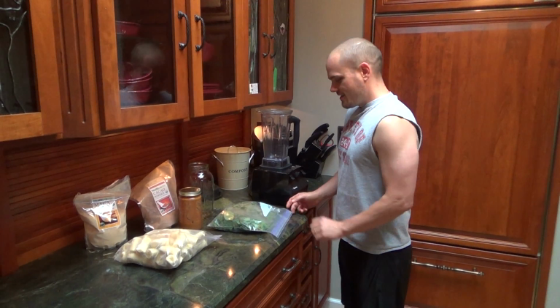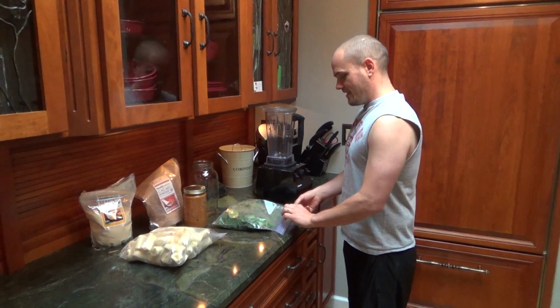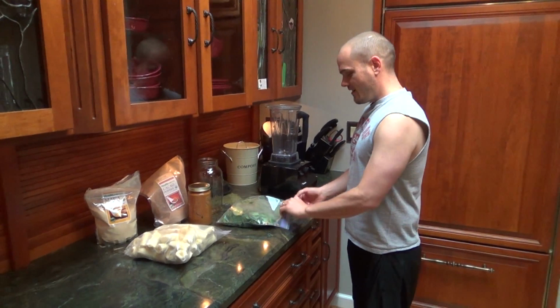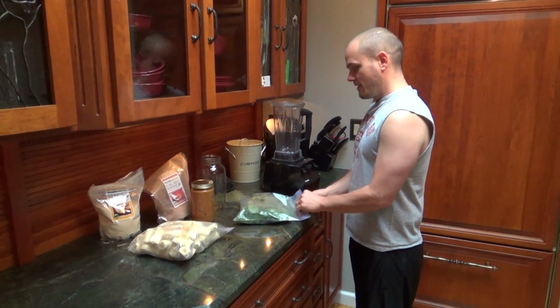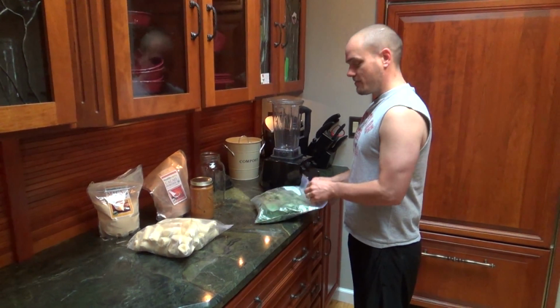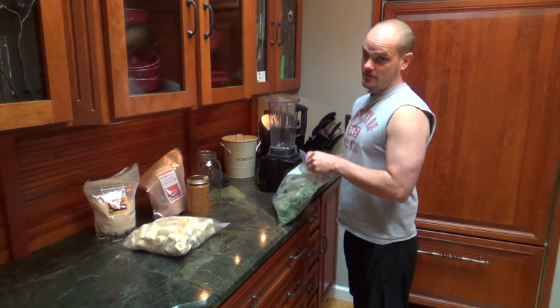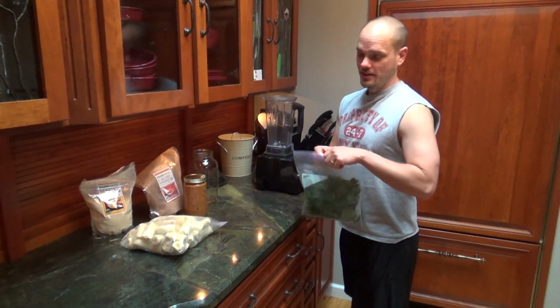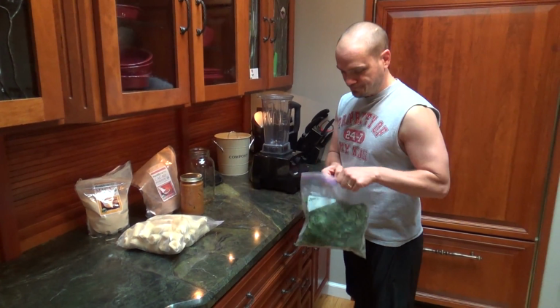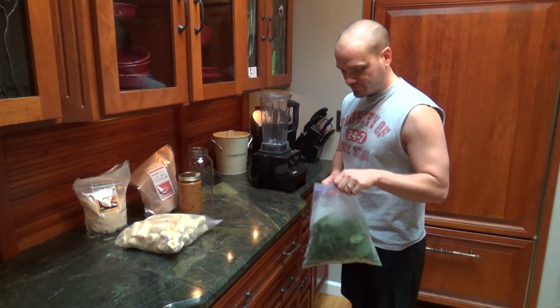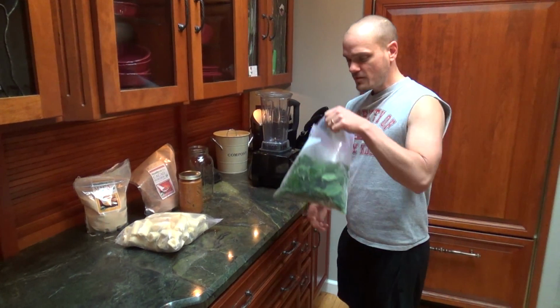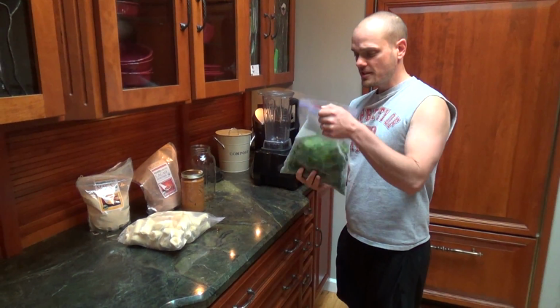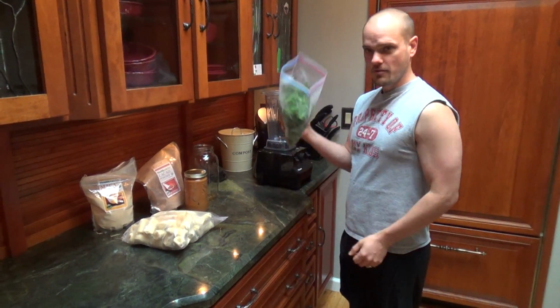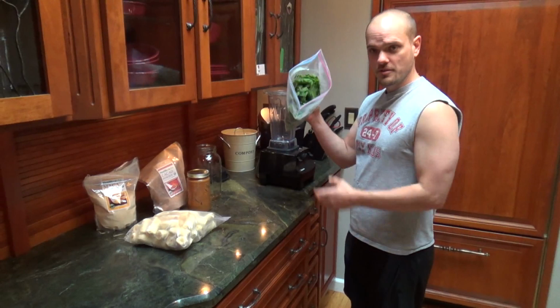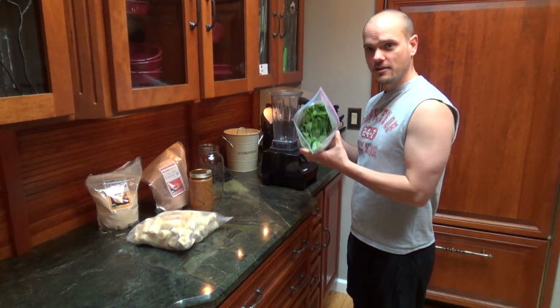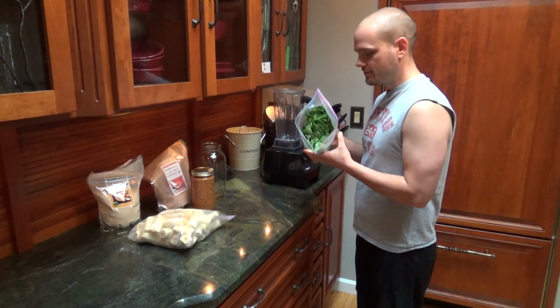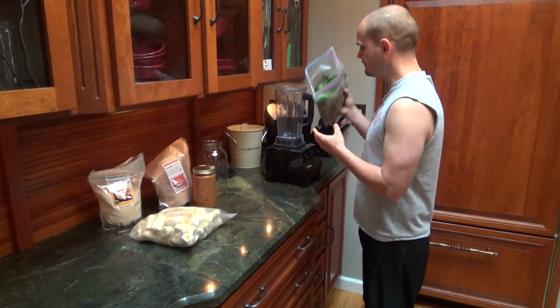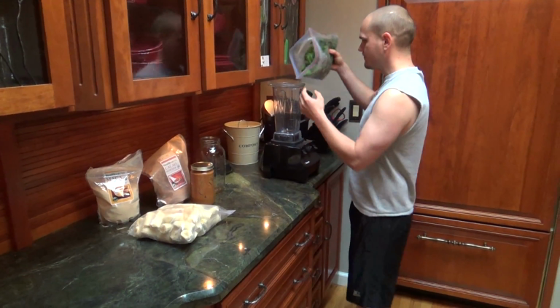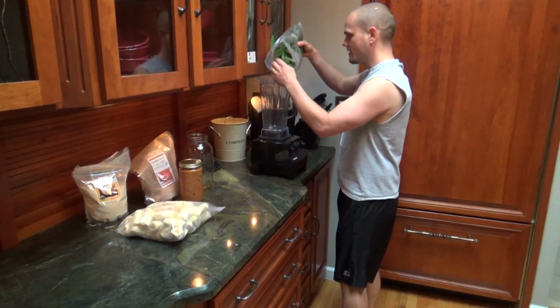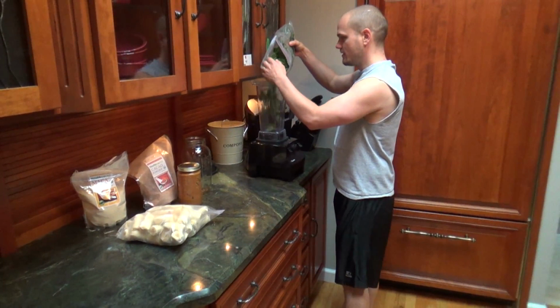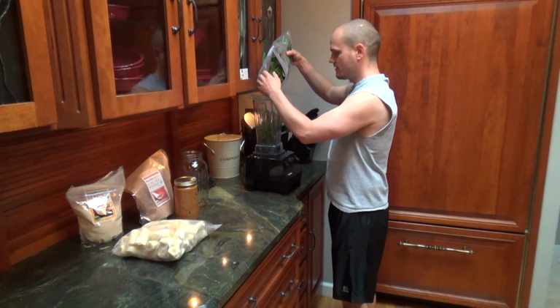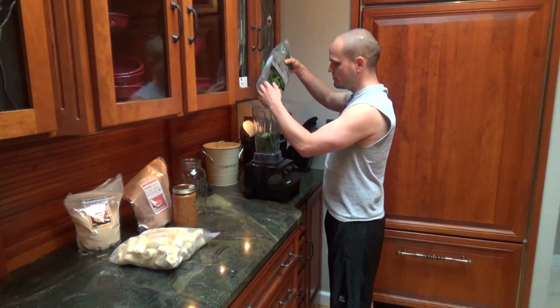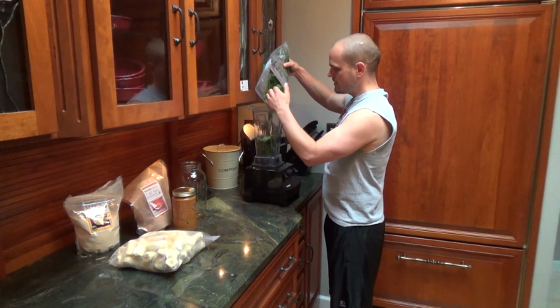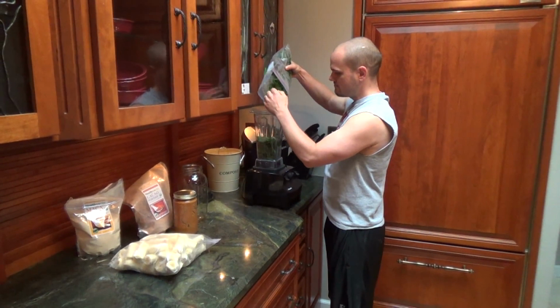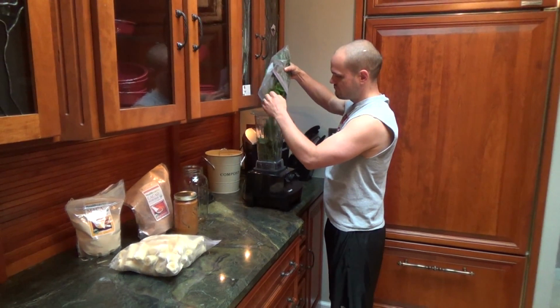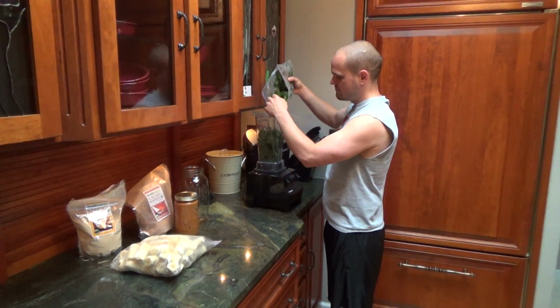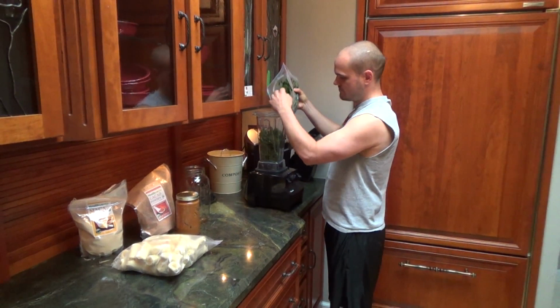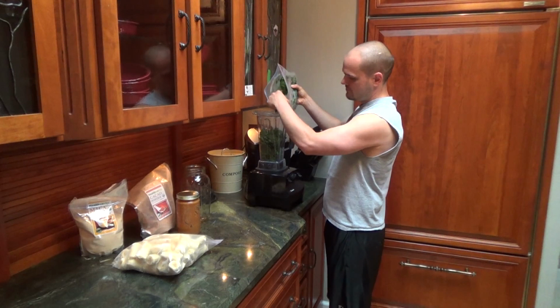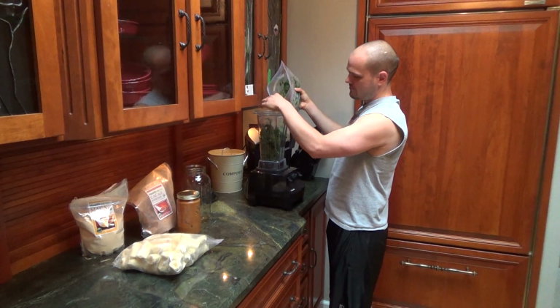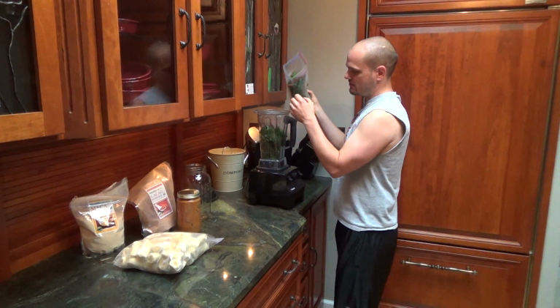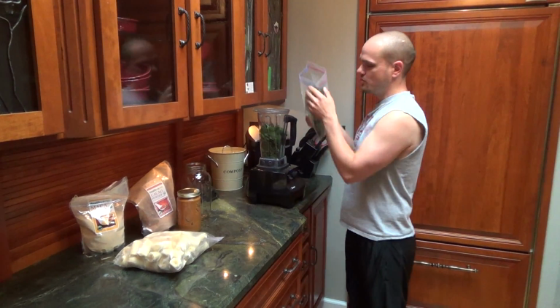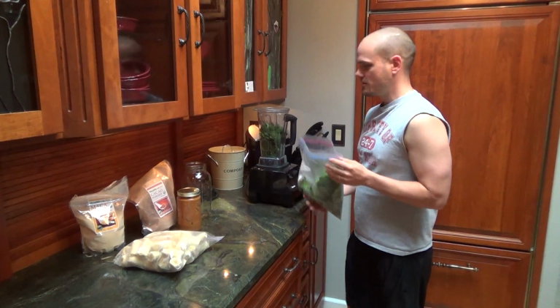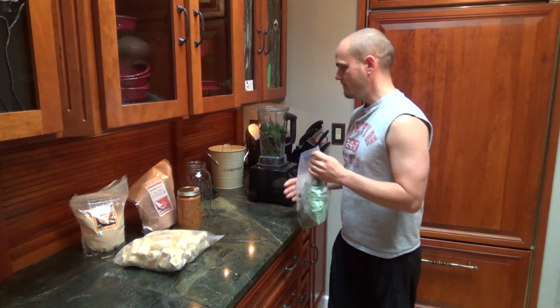Alright, this is how I make my favorite breakfast smoothie. First I start with frozen spinach, usually about two thirds of the way up.